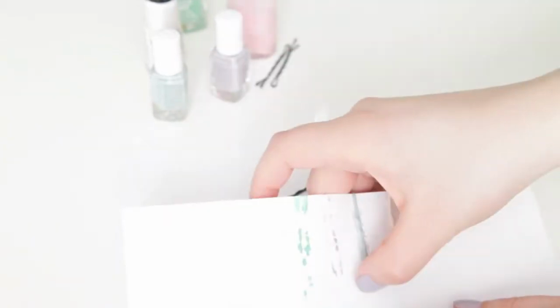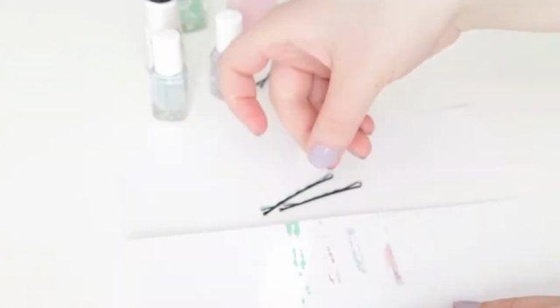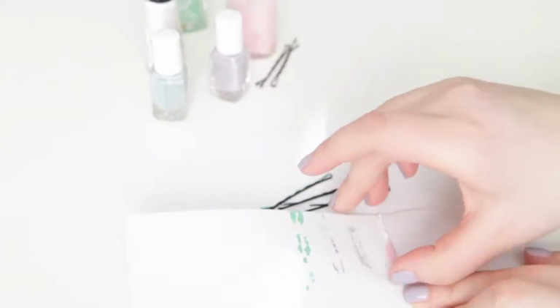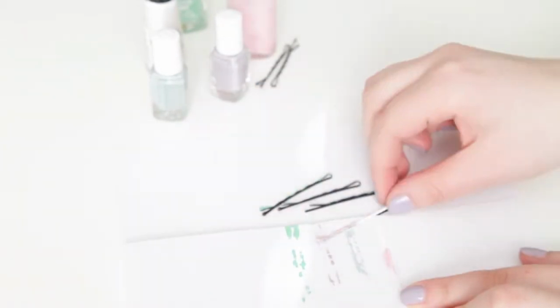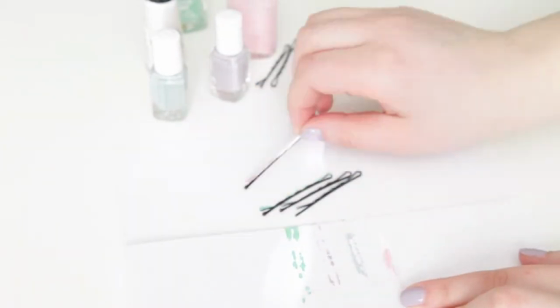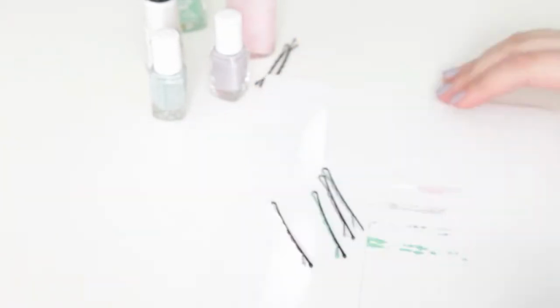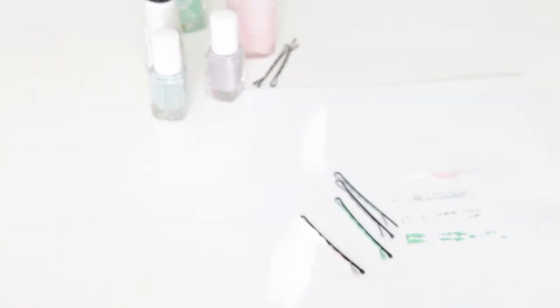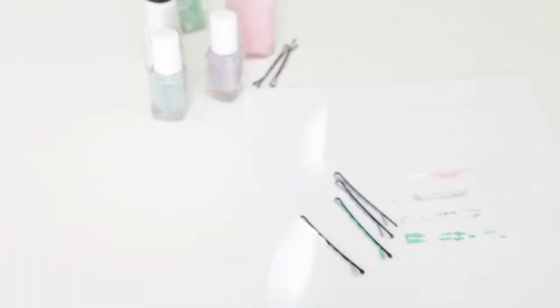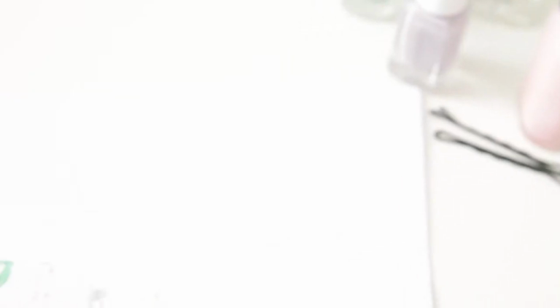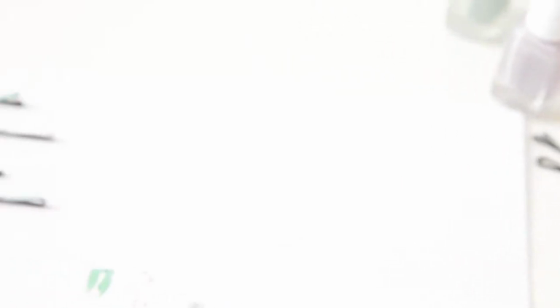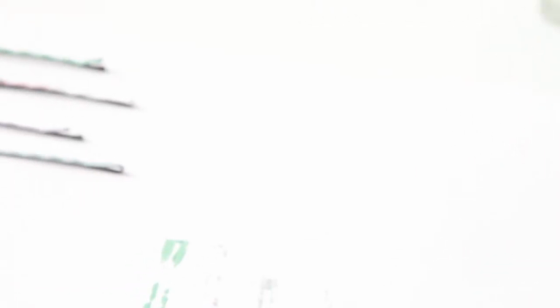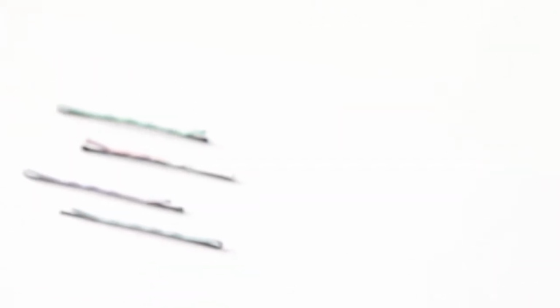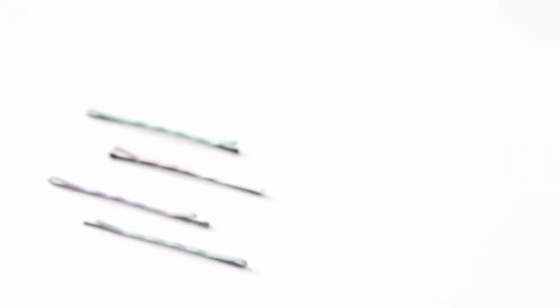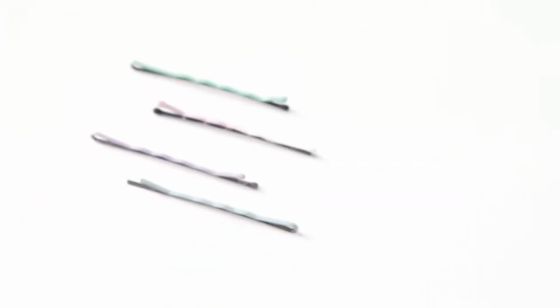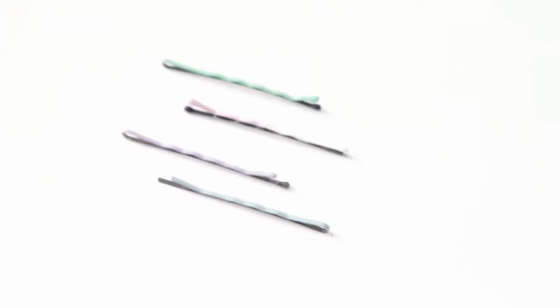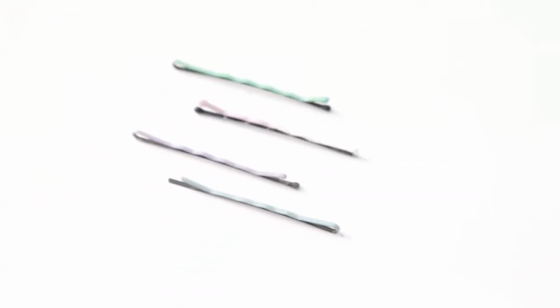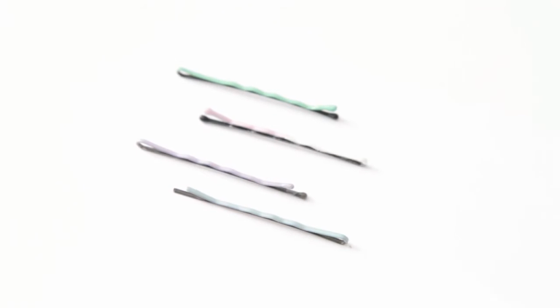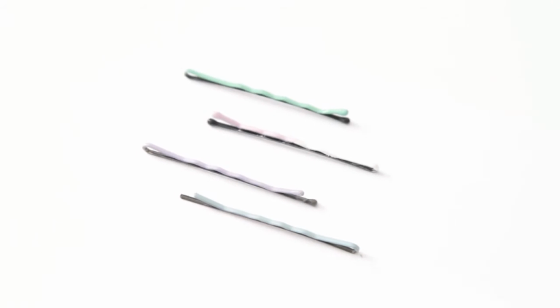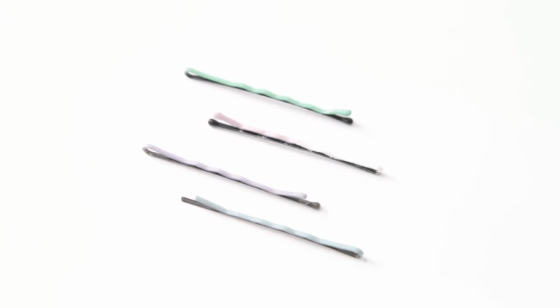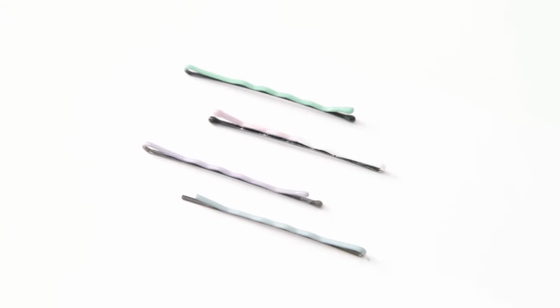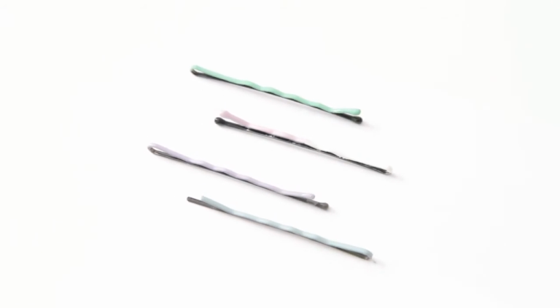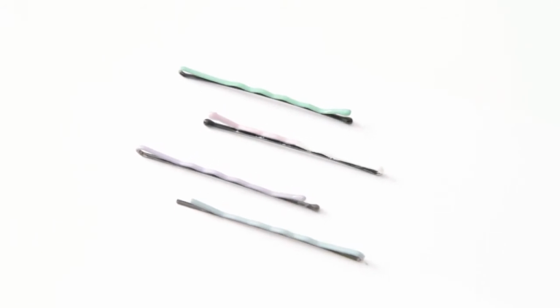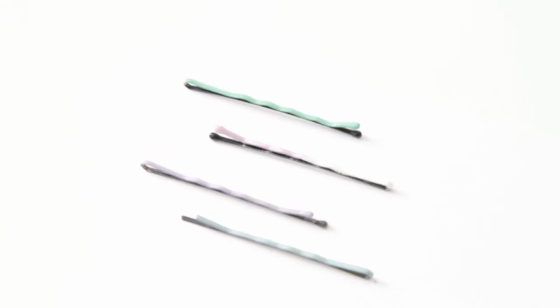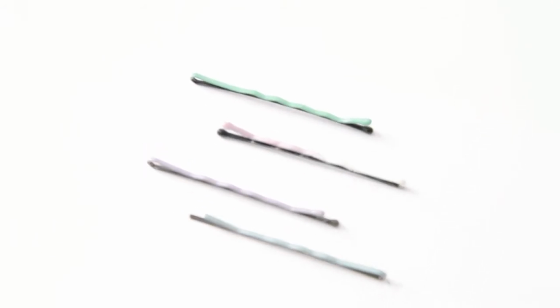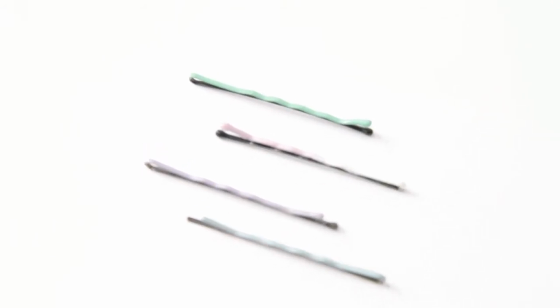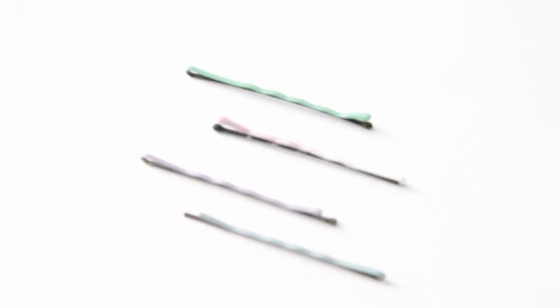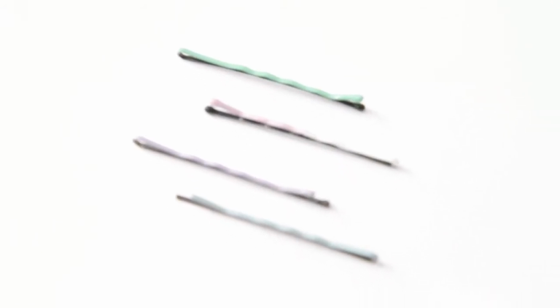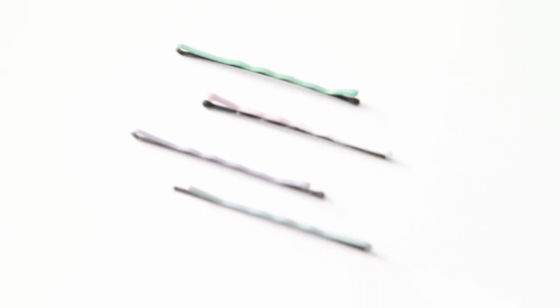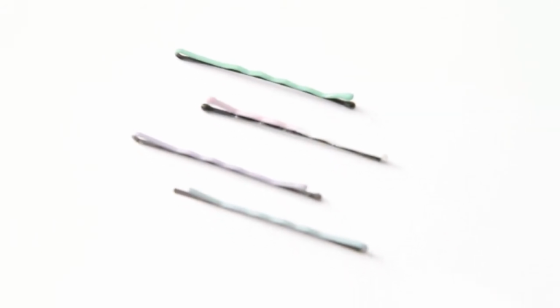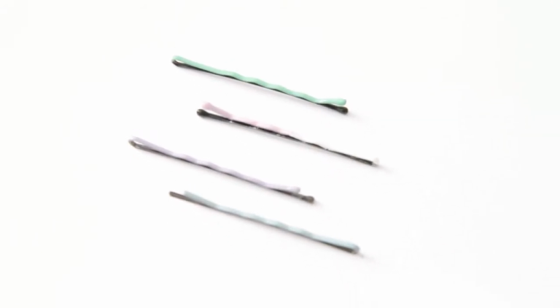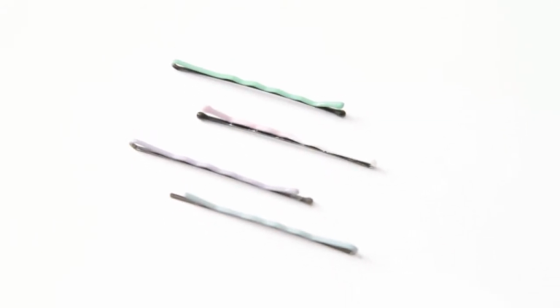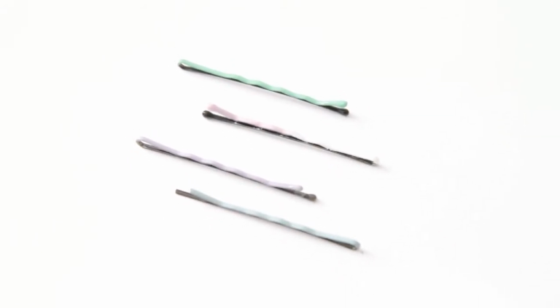Let them dry, pull them off, and they are ready to wear. Let me know if you like the colorful bobby pins and if you'll be trying this DIY for yourselves. Bye!